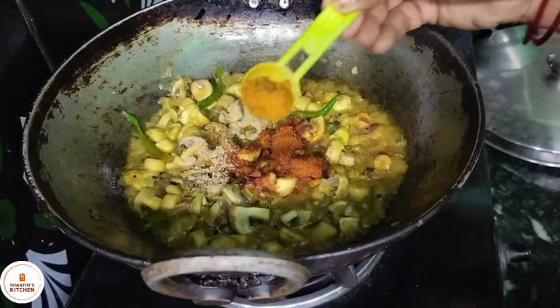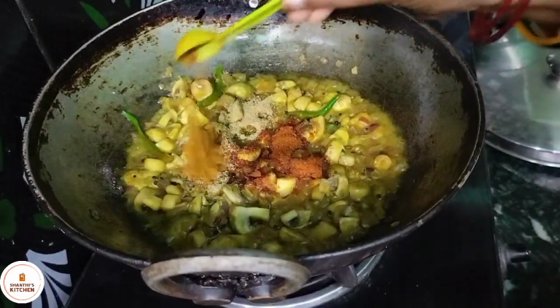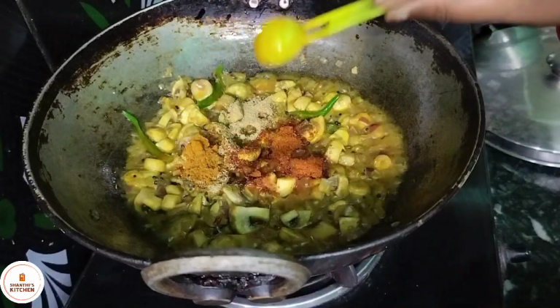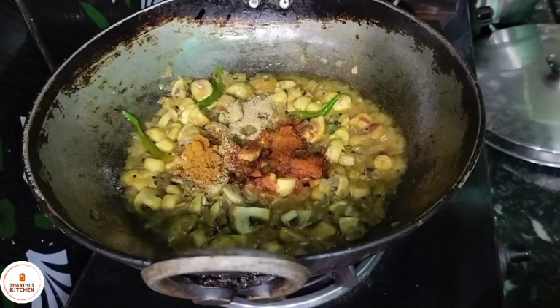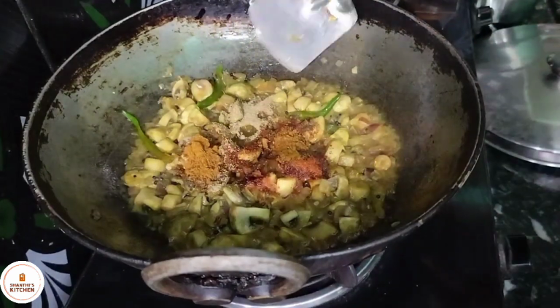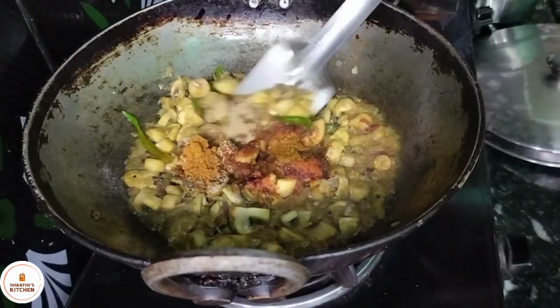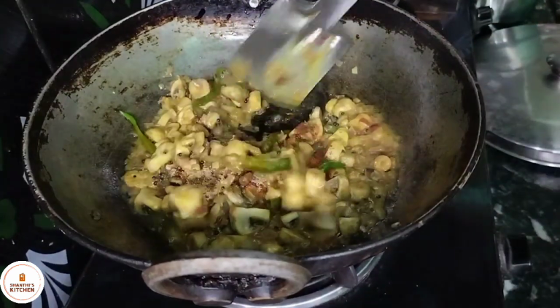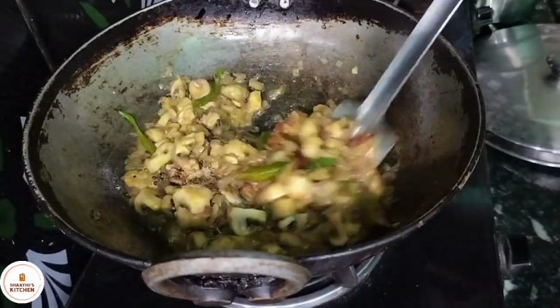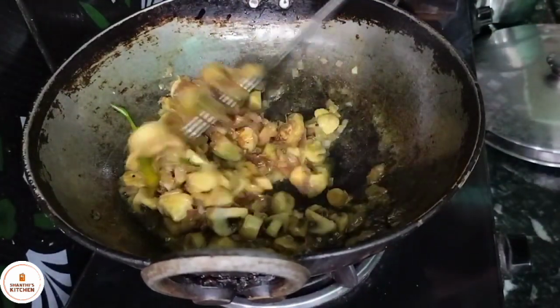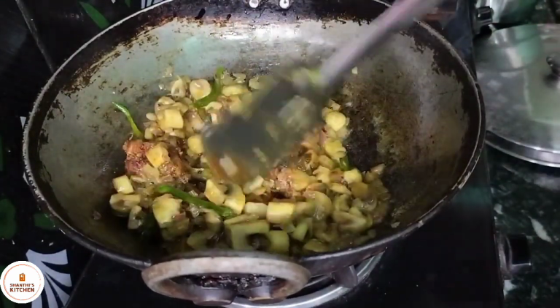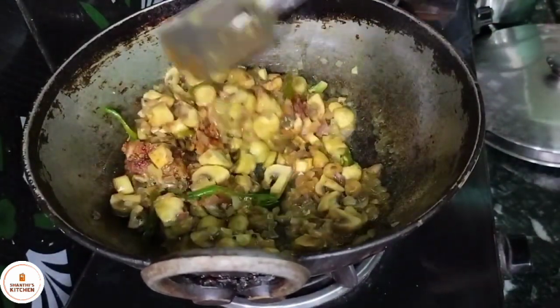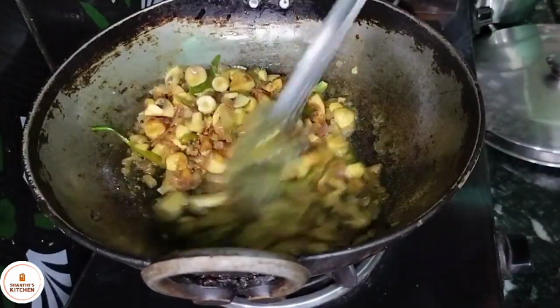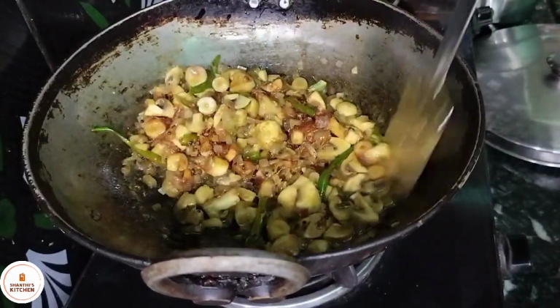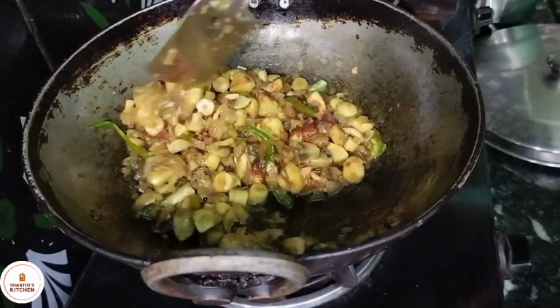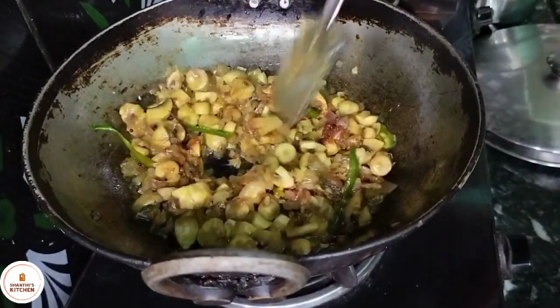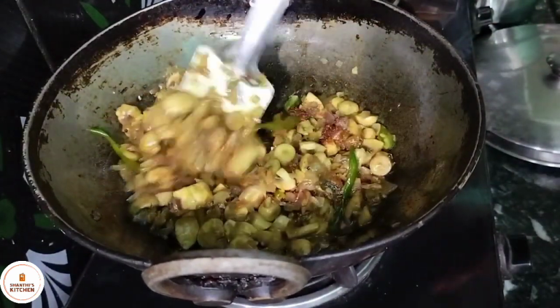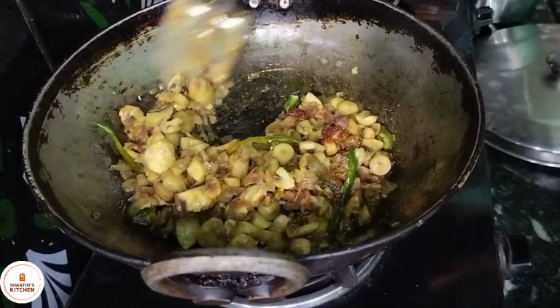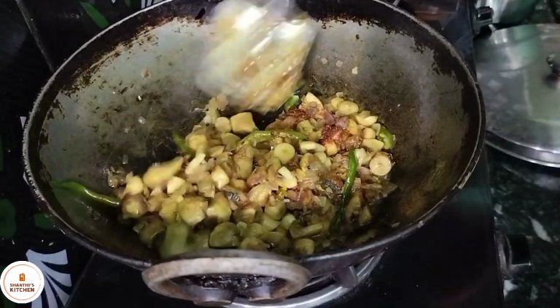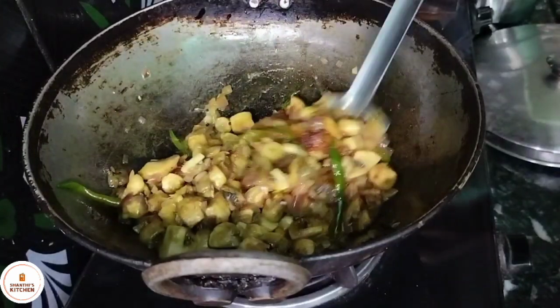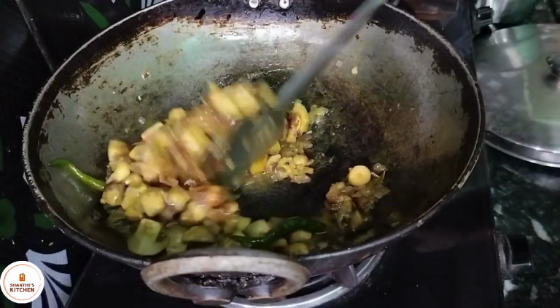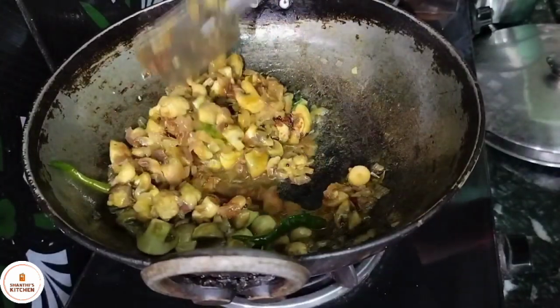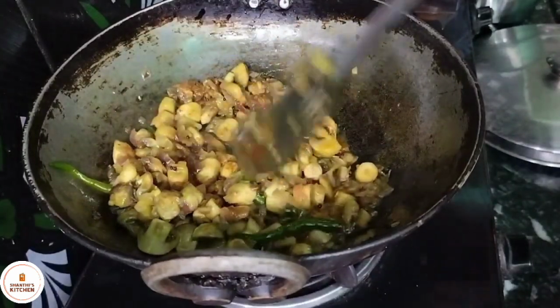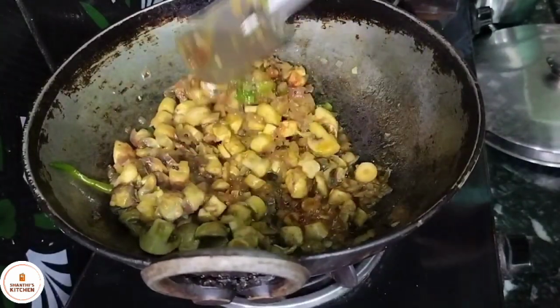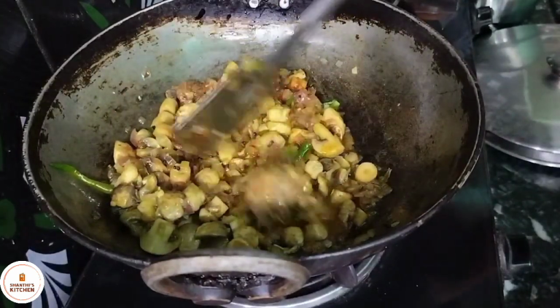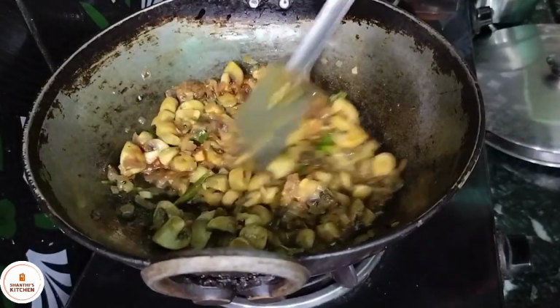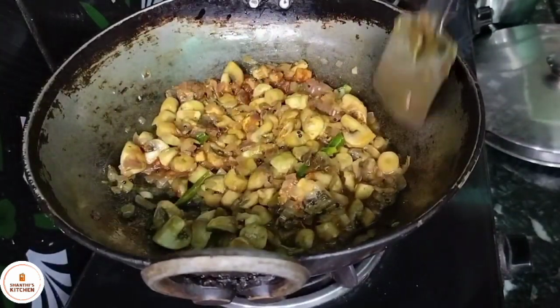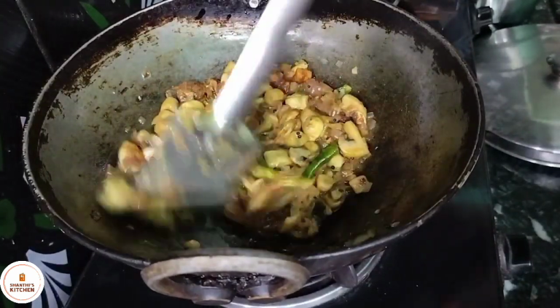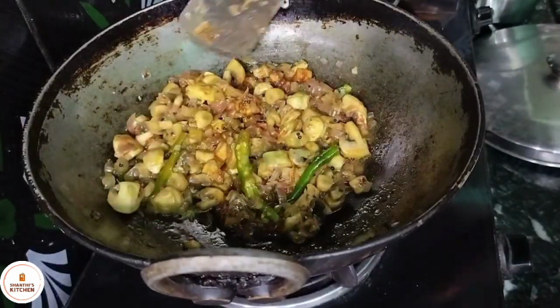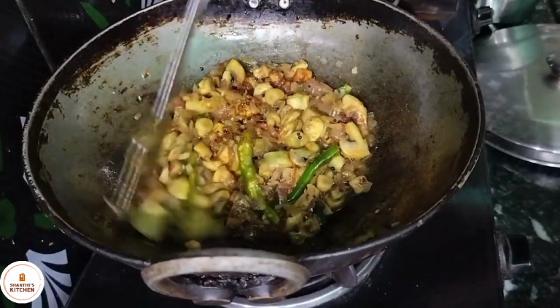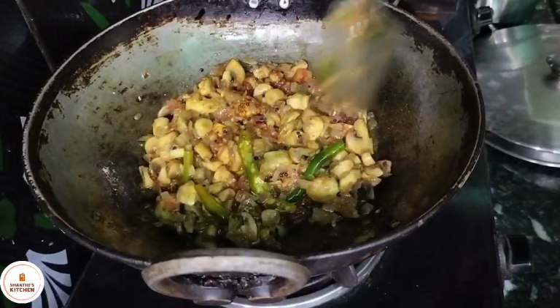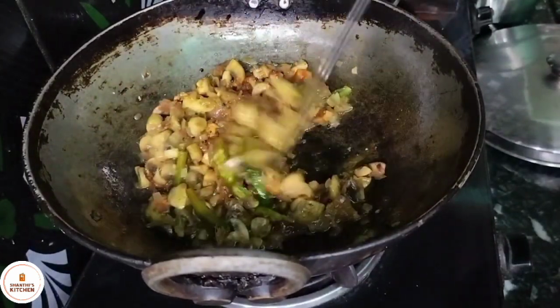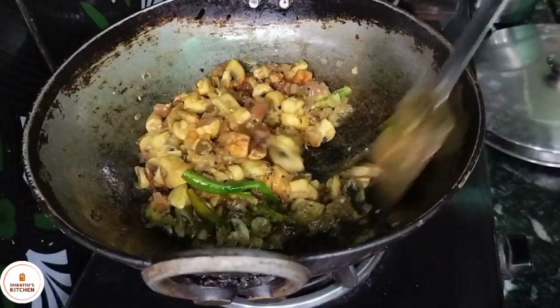1 spoon of garlic and a half spoon of garlic. 1 cup of garlic and 1 spoon of garlic. Just fry it as well.